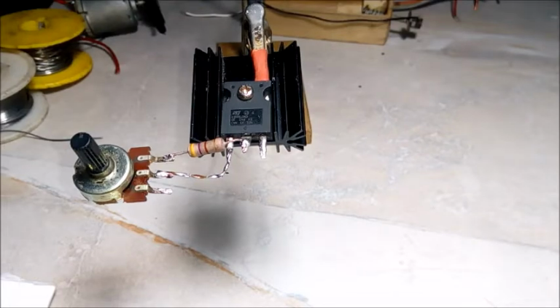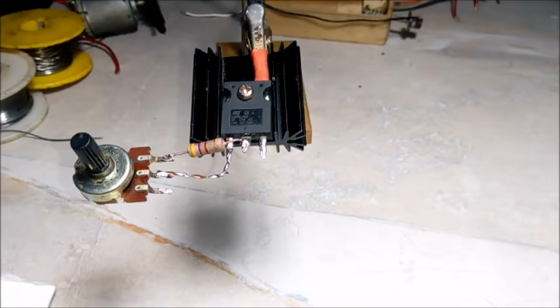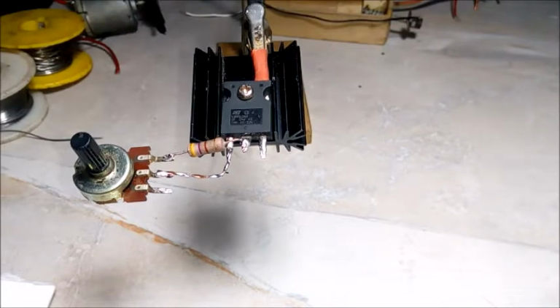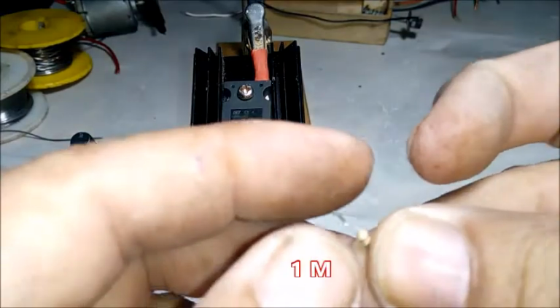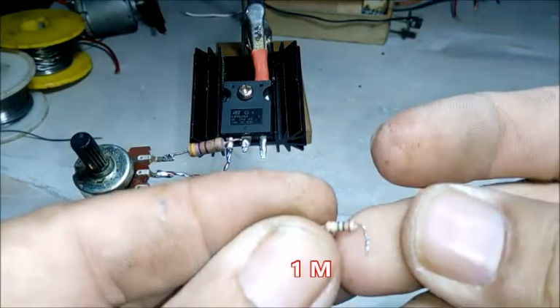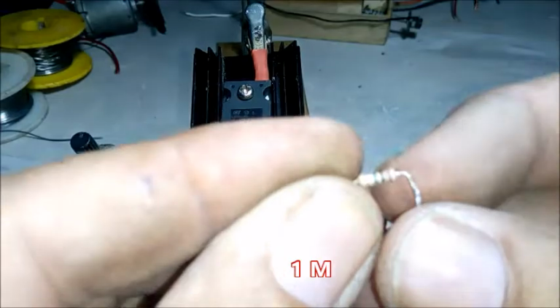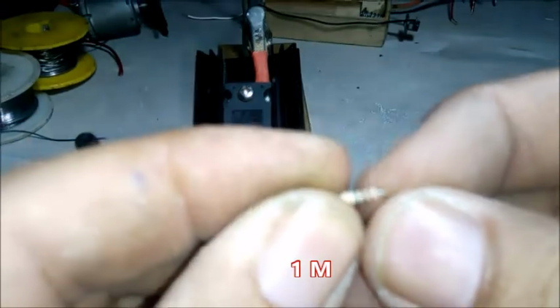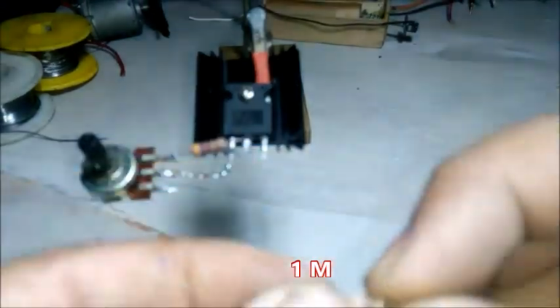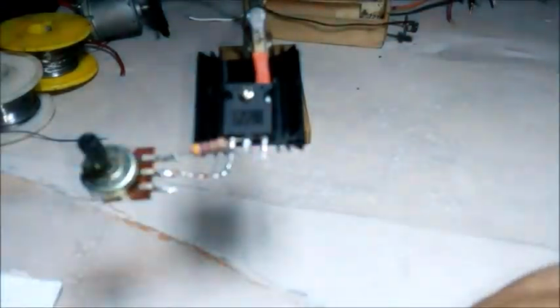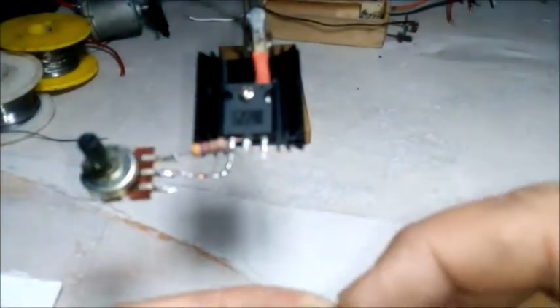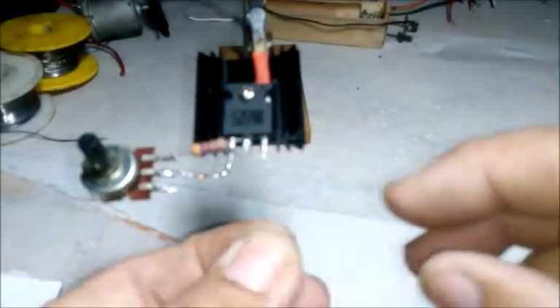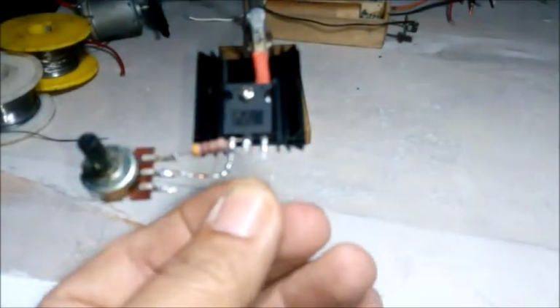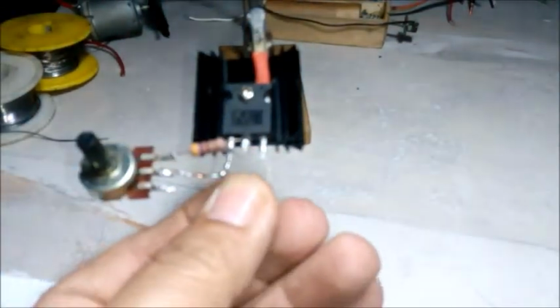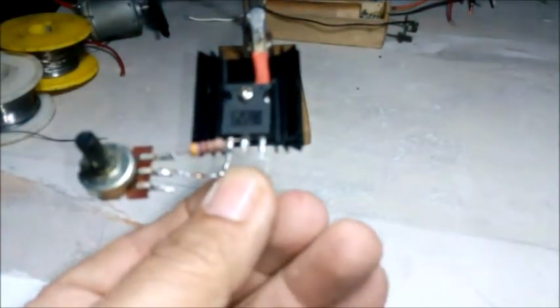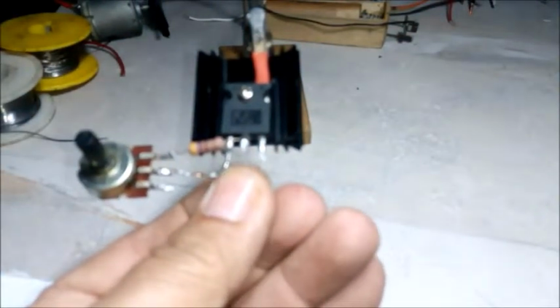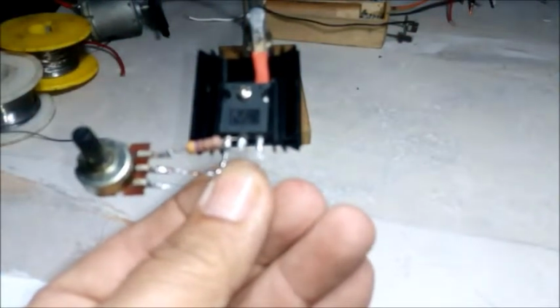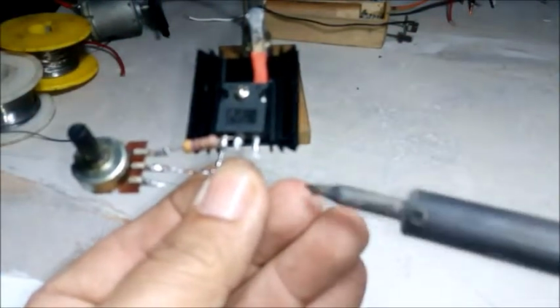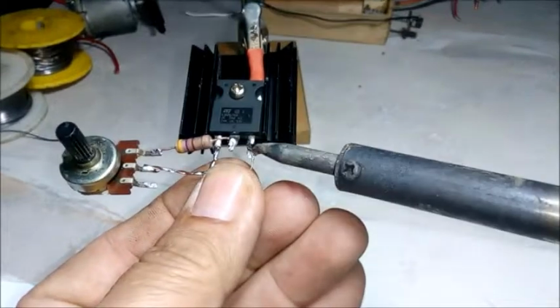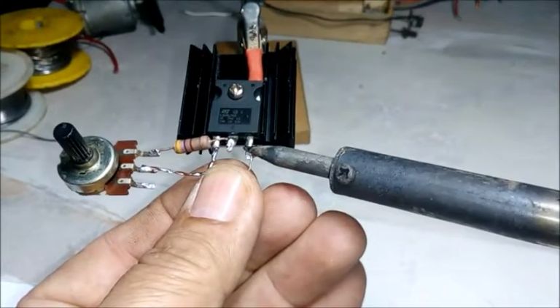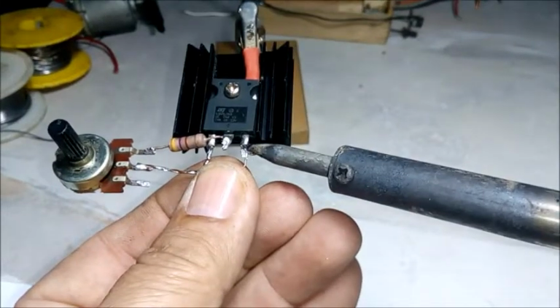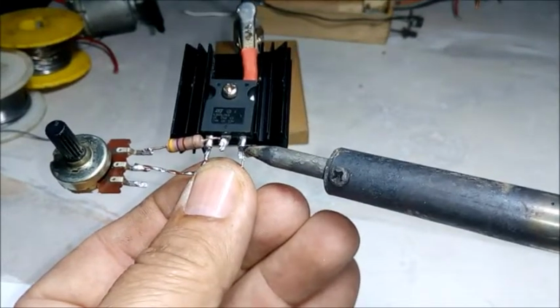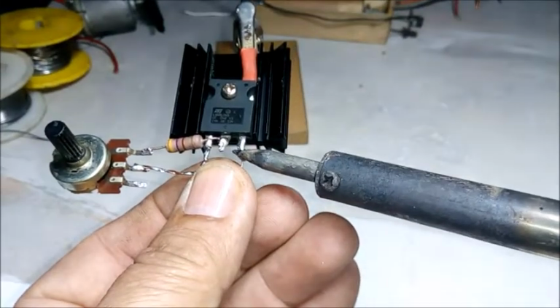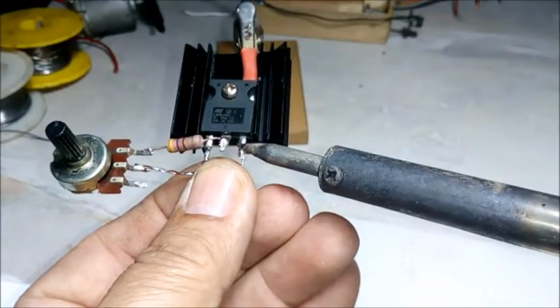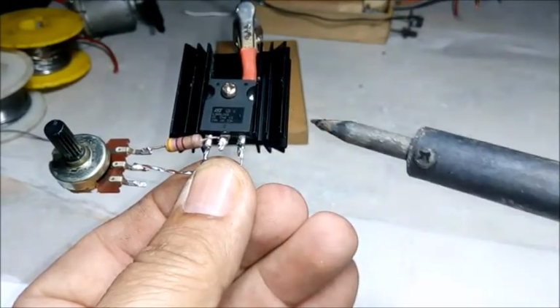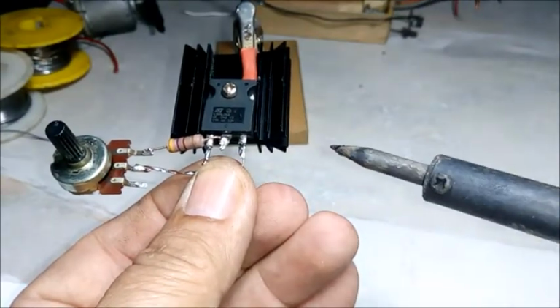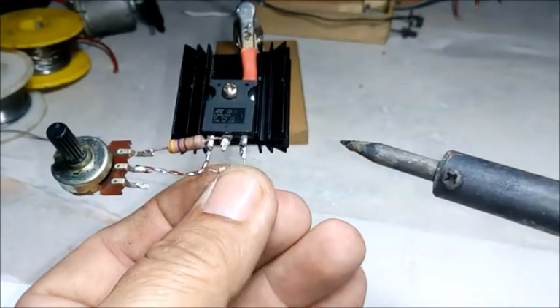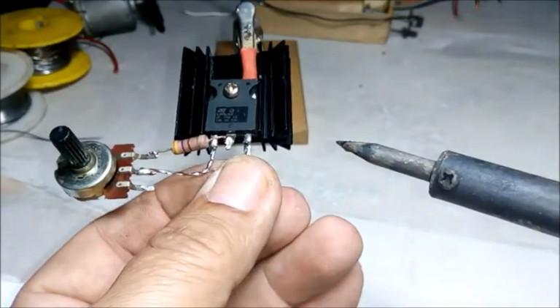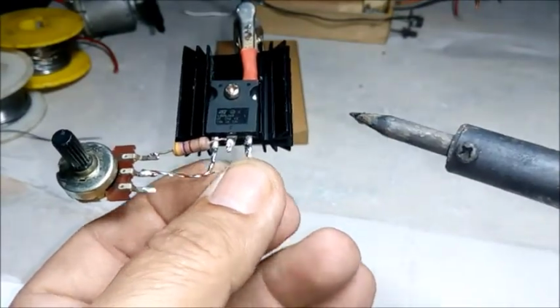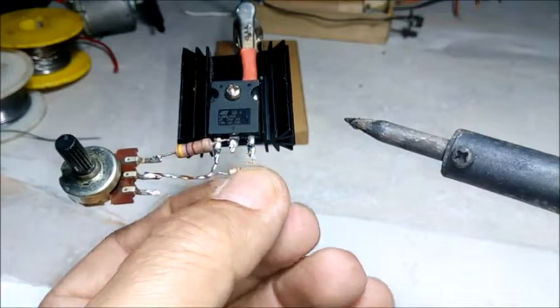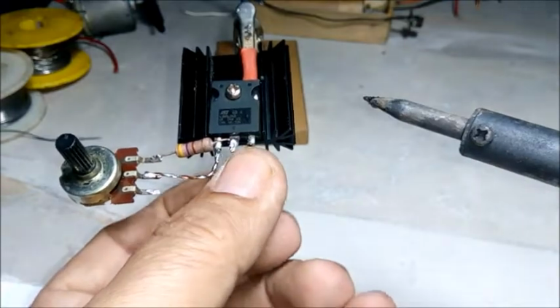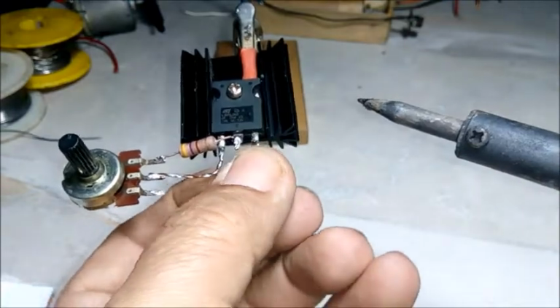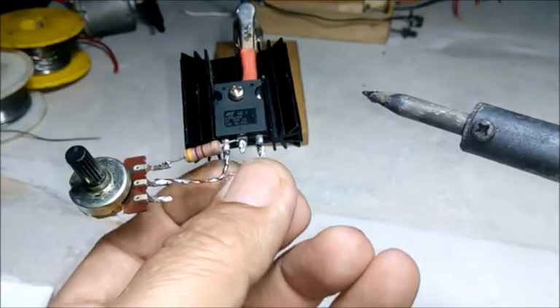Şimdi bir megaohm direncimizi ya da spec ayağına bağlayalım. Gate ayağının arasına bağlıyoruz. (Now let's connect a megaohm resistor to the spec pin. We connect it between the Gate pins.)